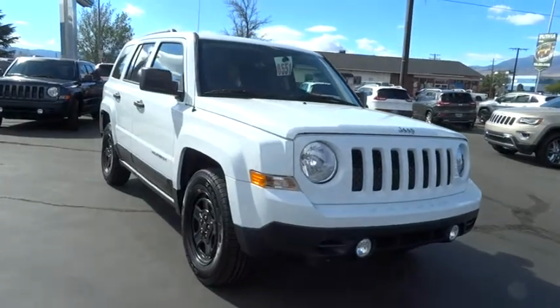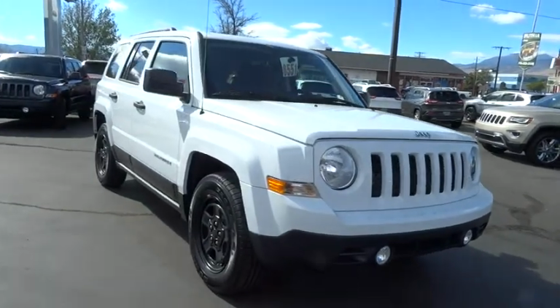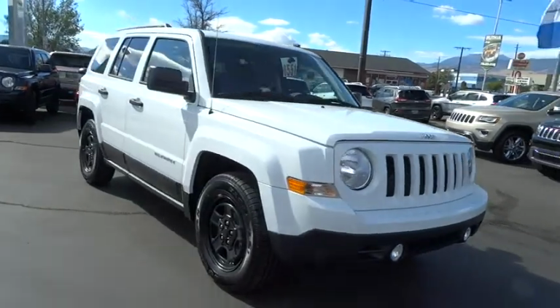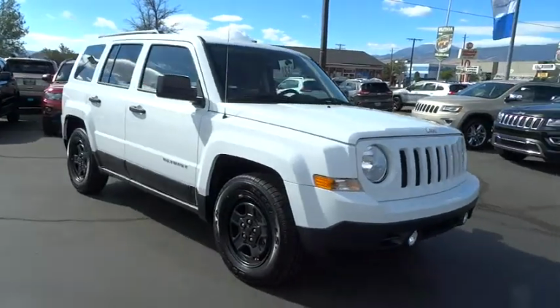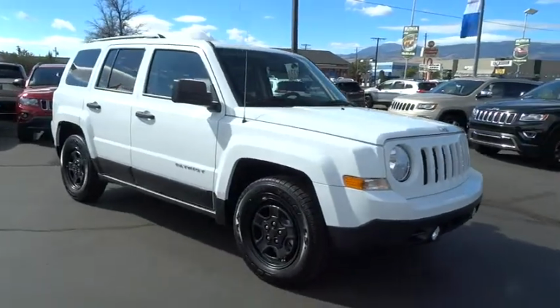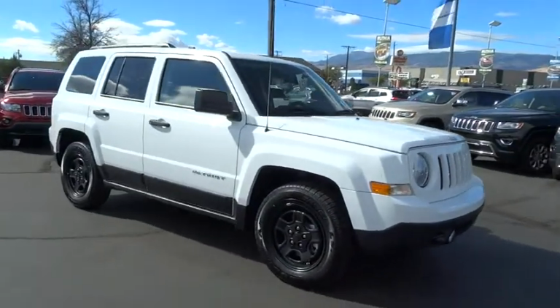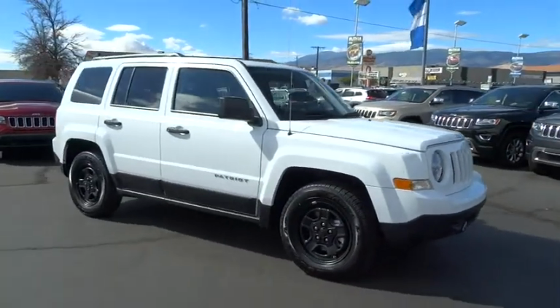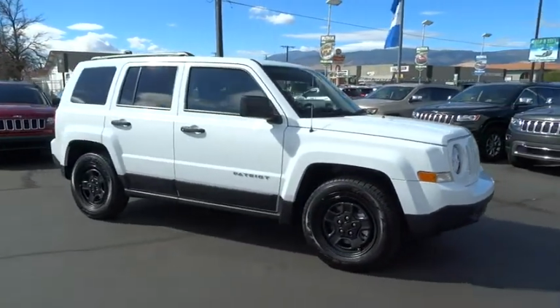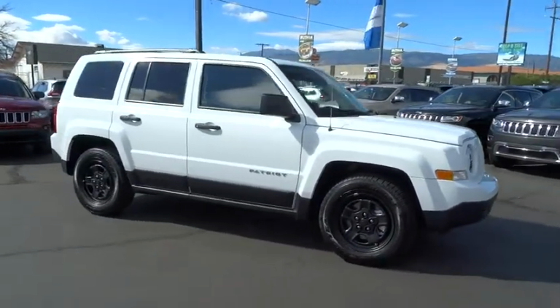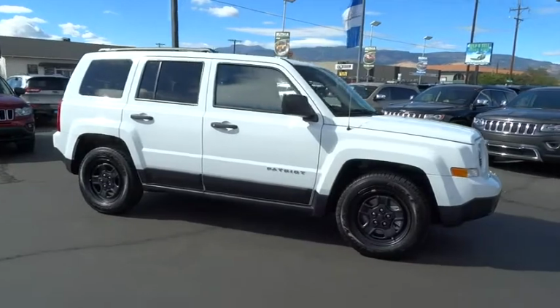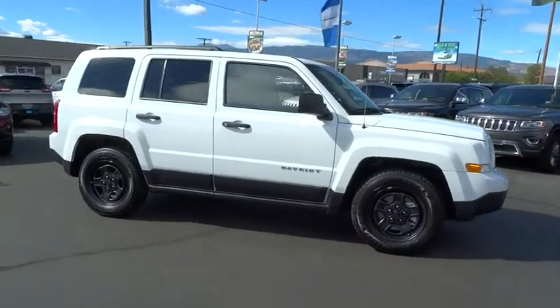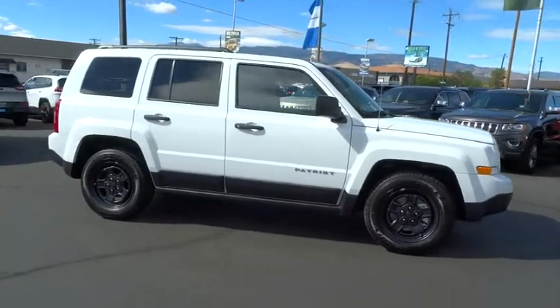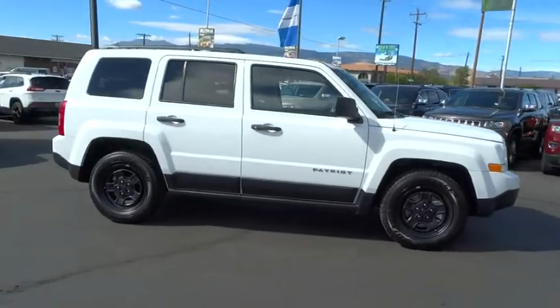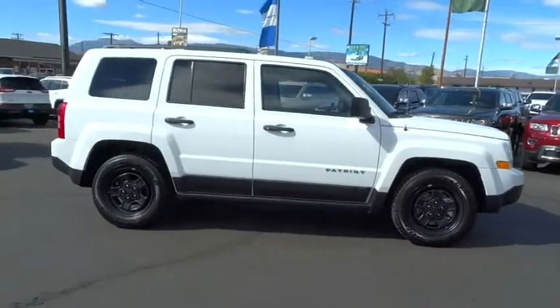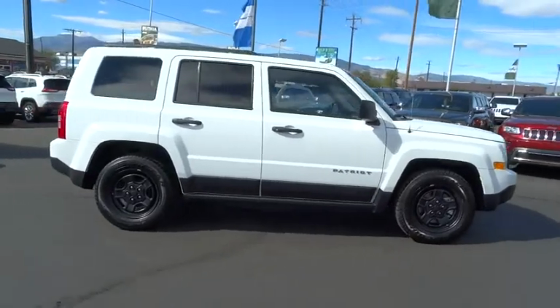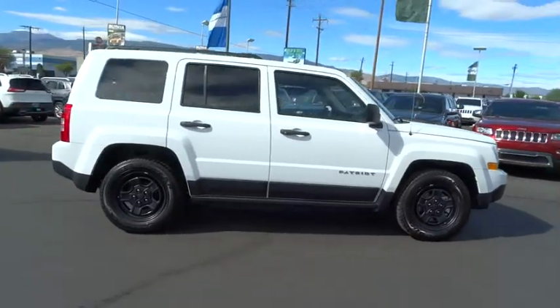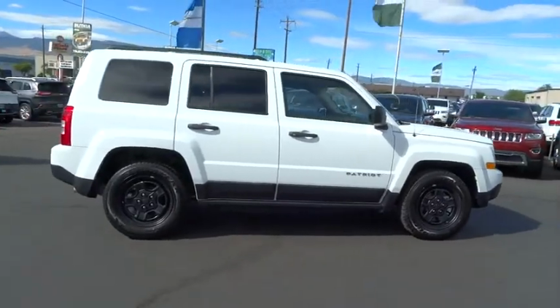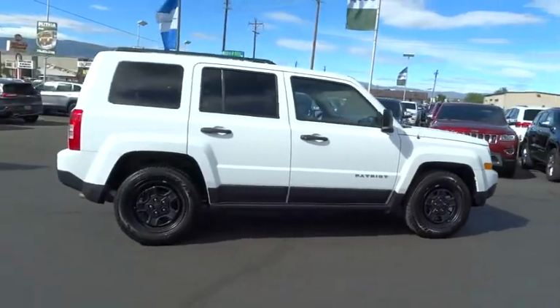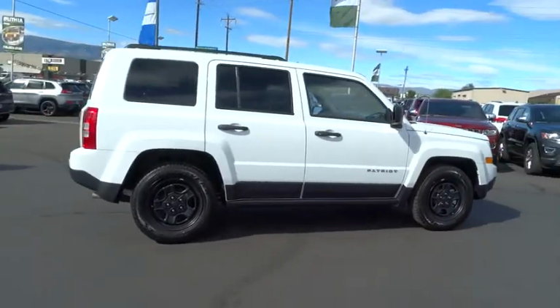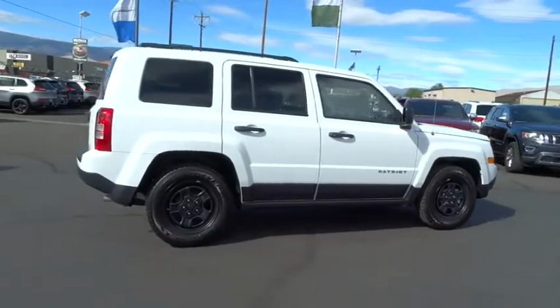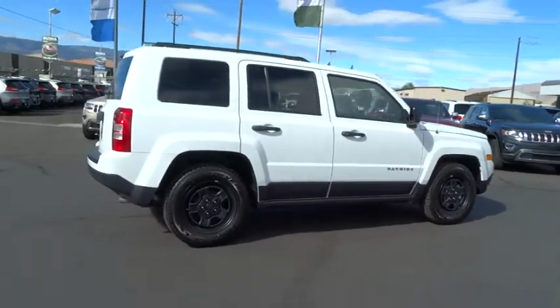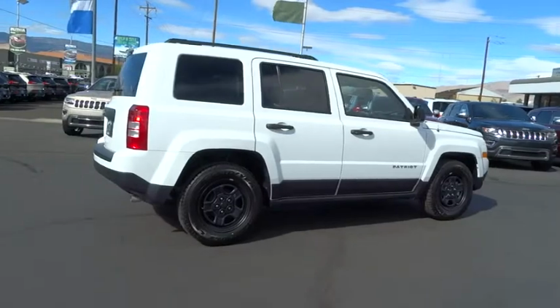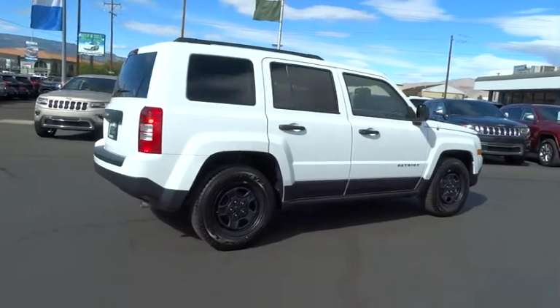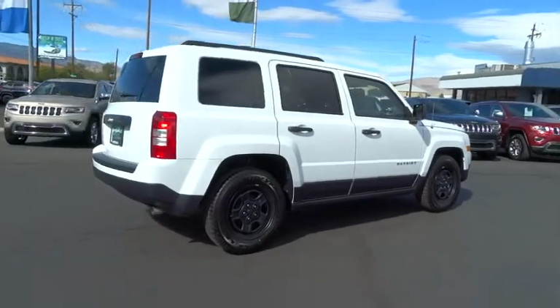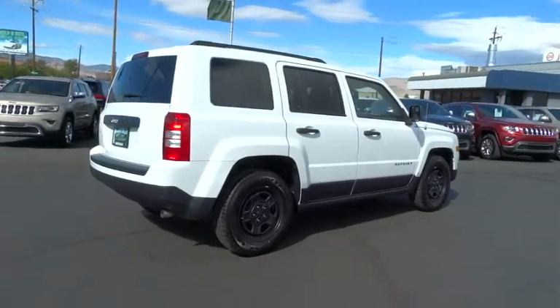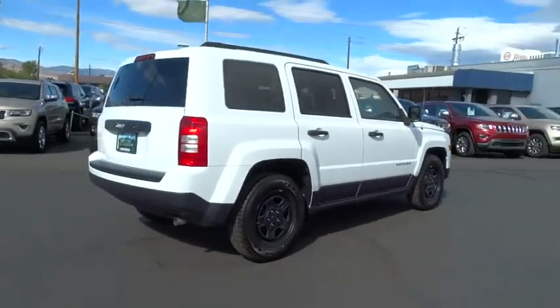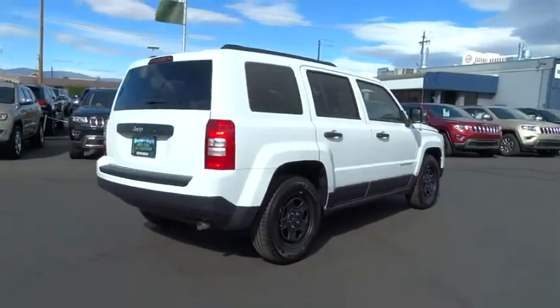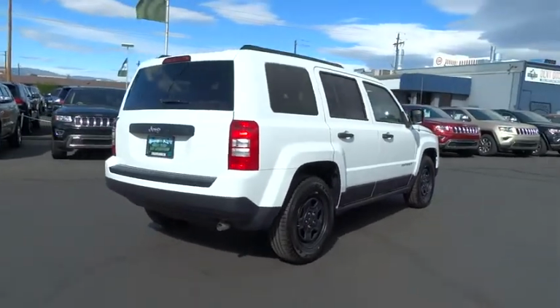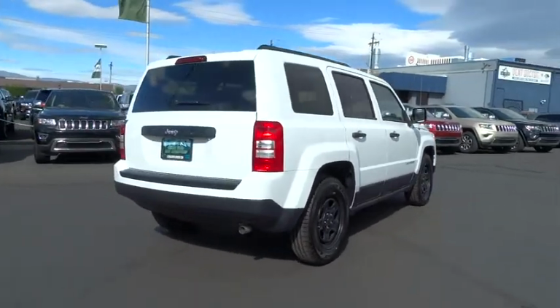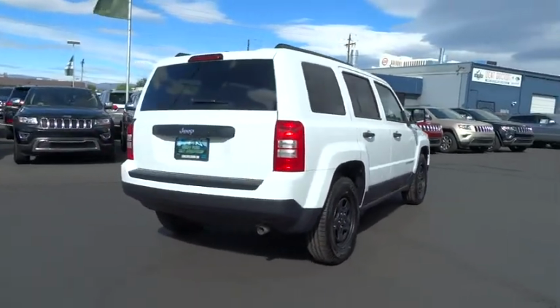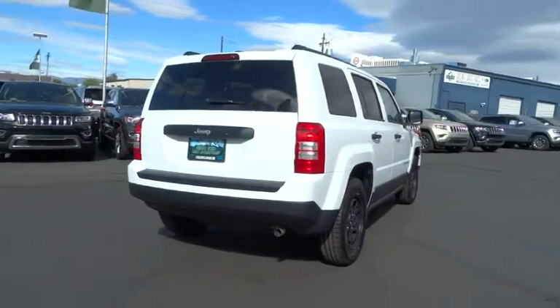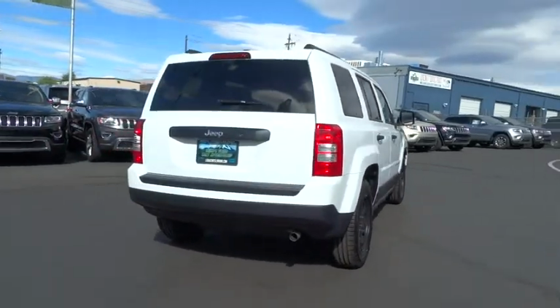2016 Patriot. The Jeep Patriot is unmistakably a Jeep. It looks like a cross between a Jeep Liberty and Jeep Compass, or maybe a three-quarter scale version of the big Jeep Commander. The Patriot has plenty of room inside for any size family.